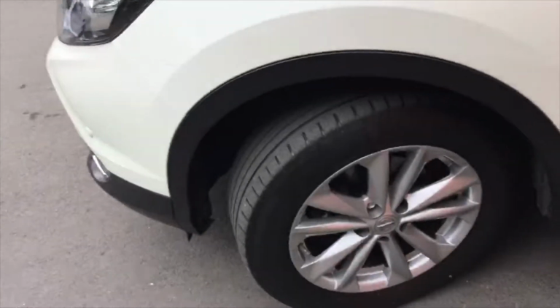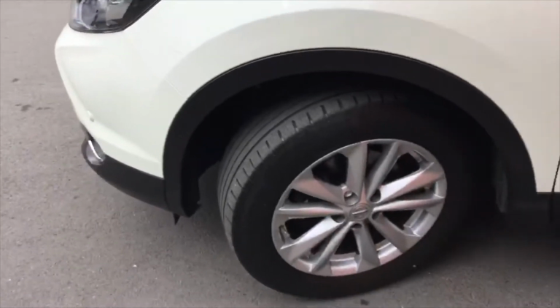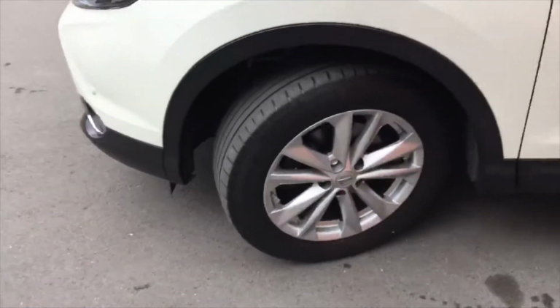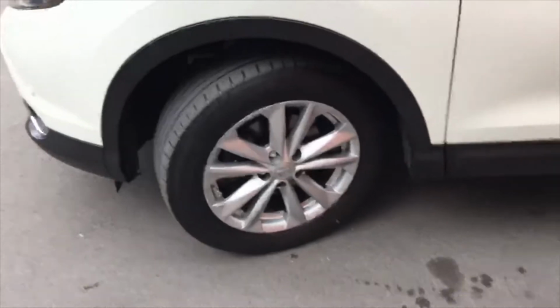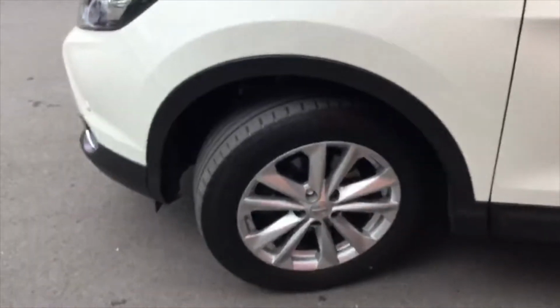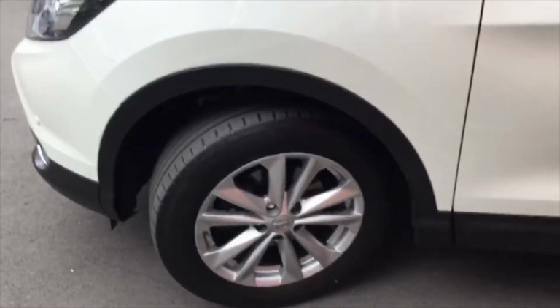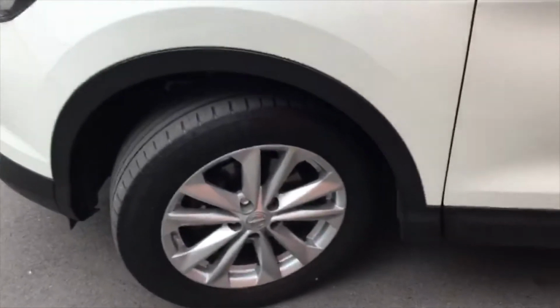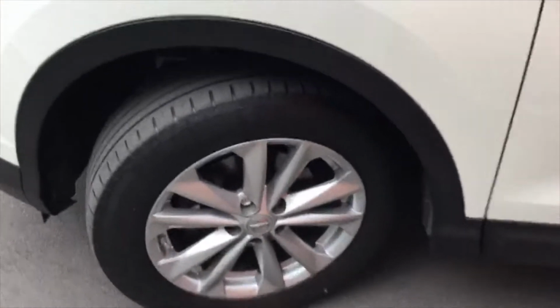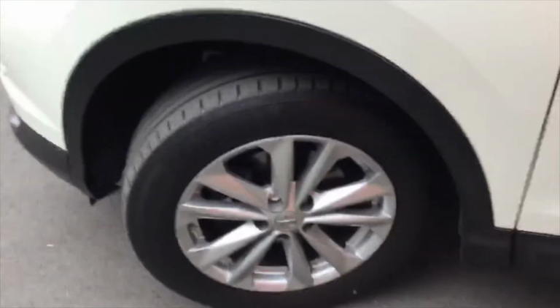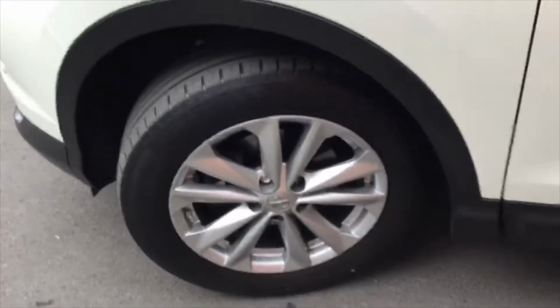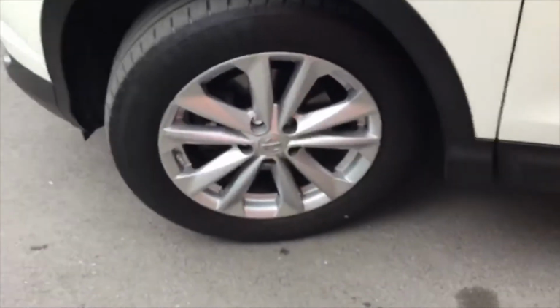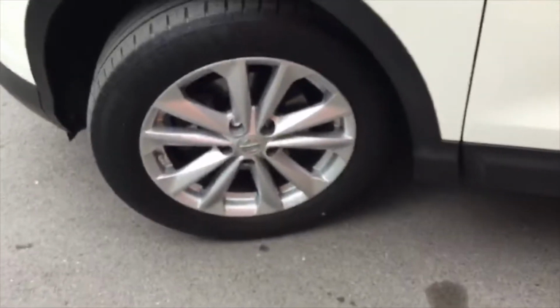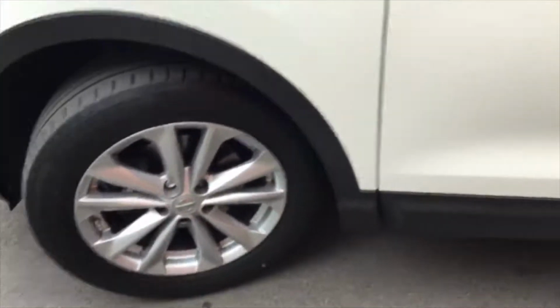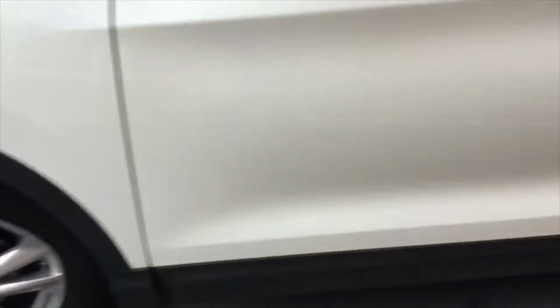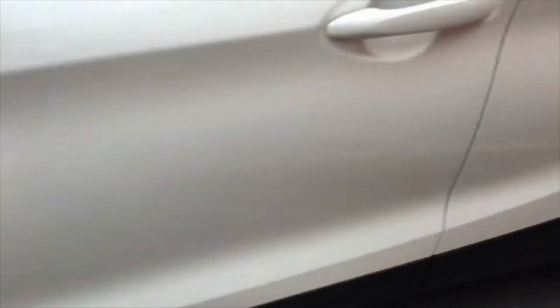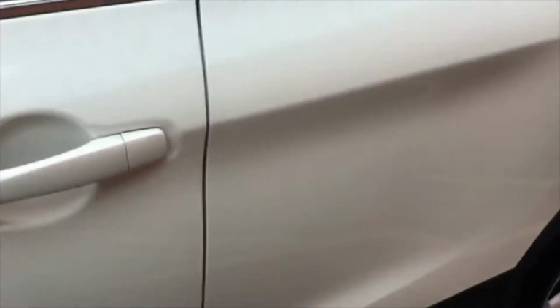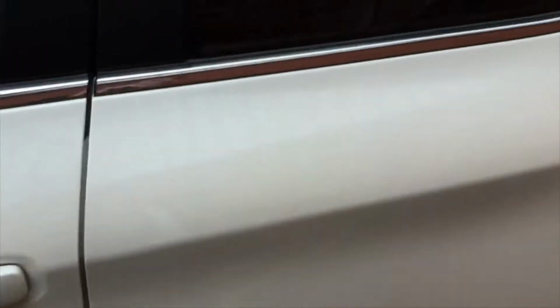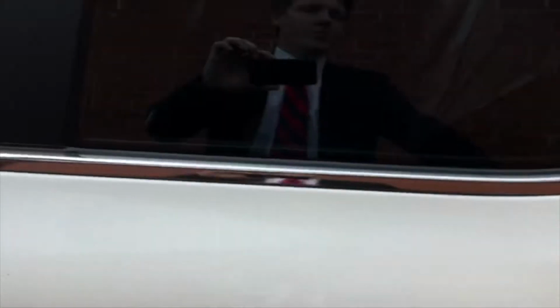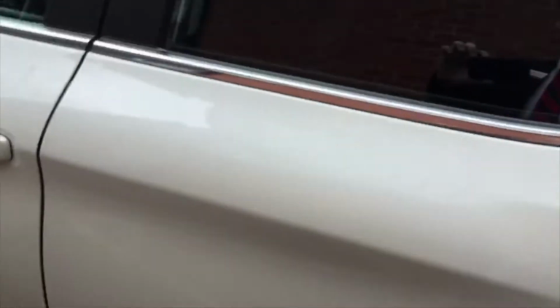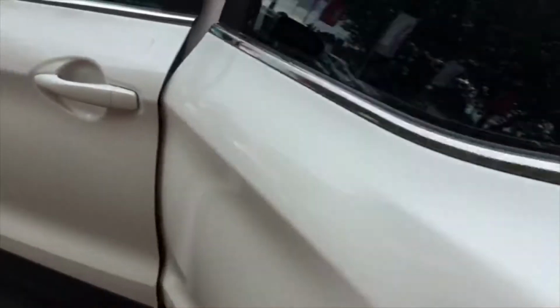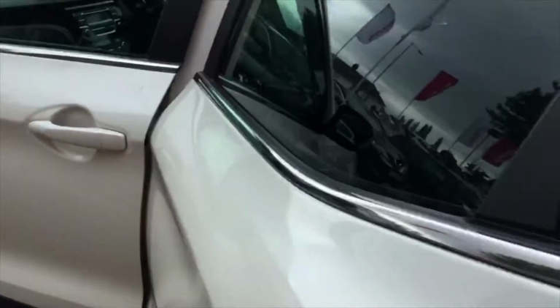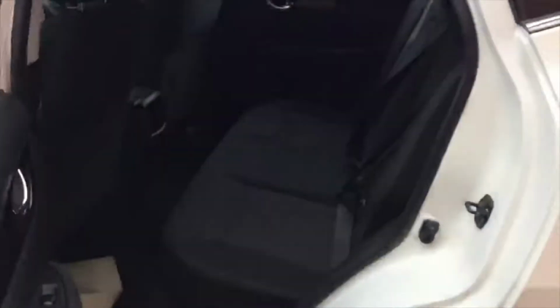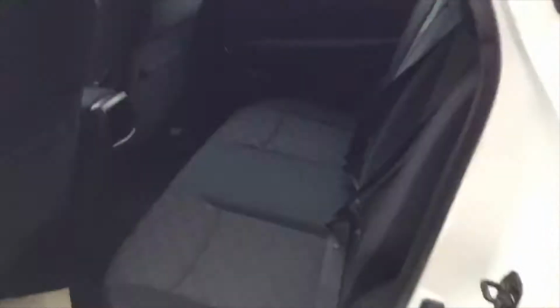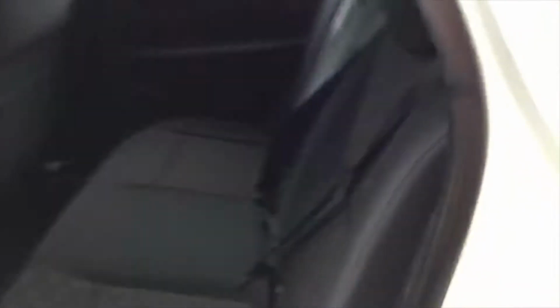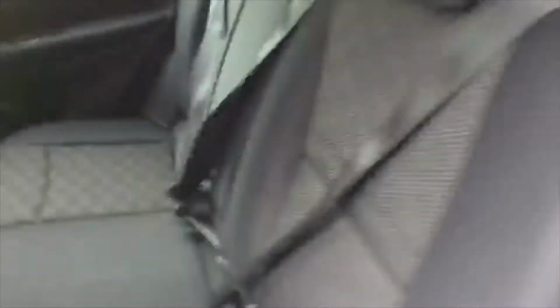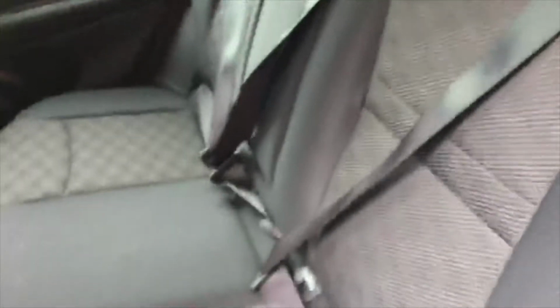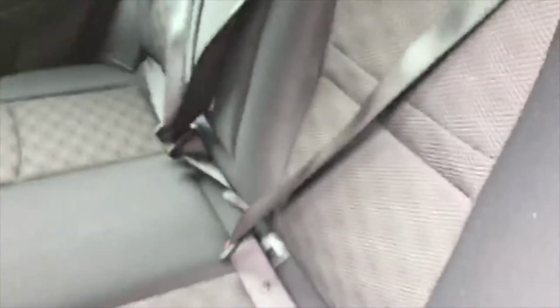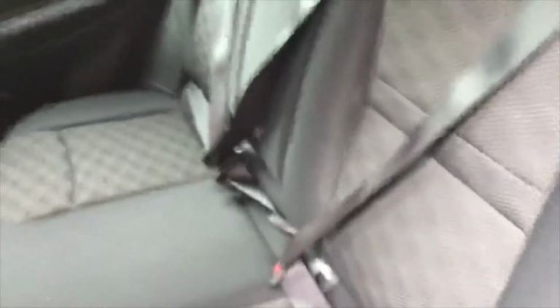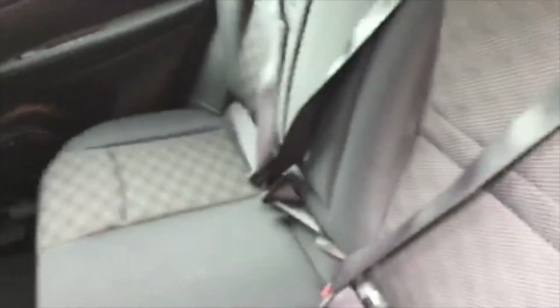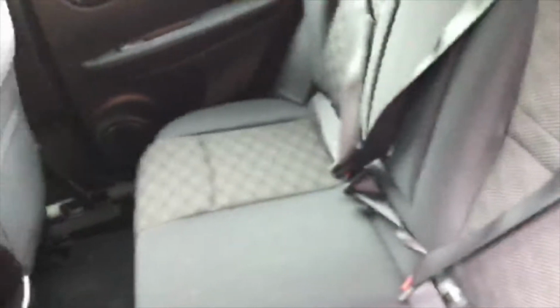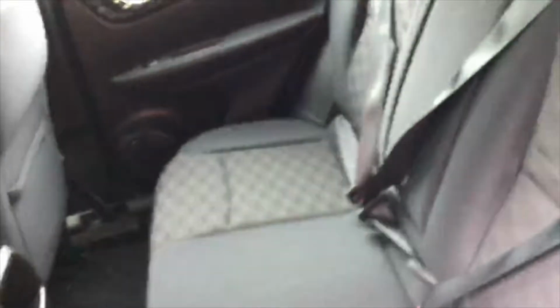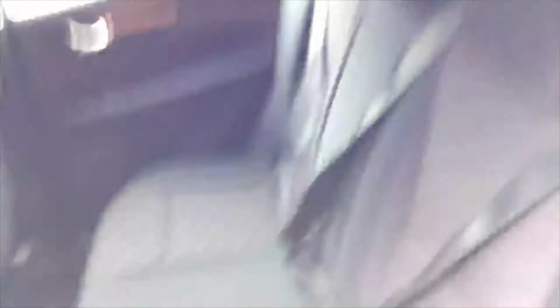It is one owner from new, having been an ex-Motability car and returned to us. It's got 17-inch alloy wheels. You can see there's quite a lot of space along the rear seats, as well as having all of your isofix points built in there as well.